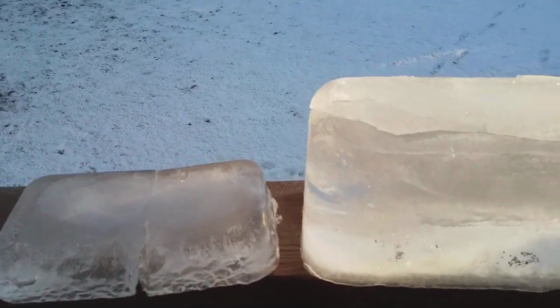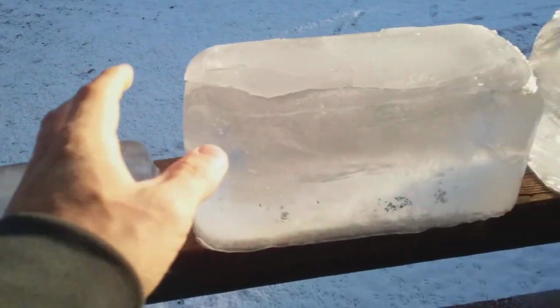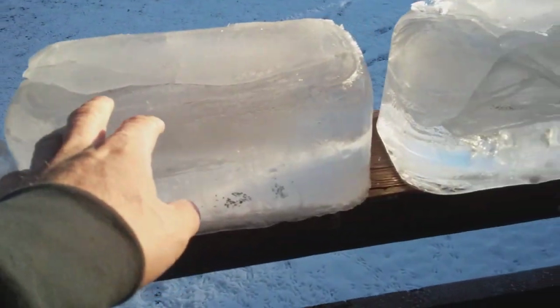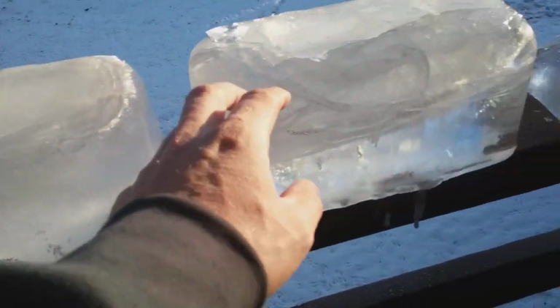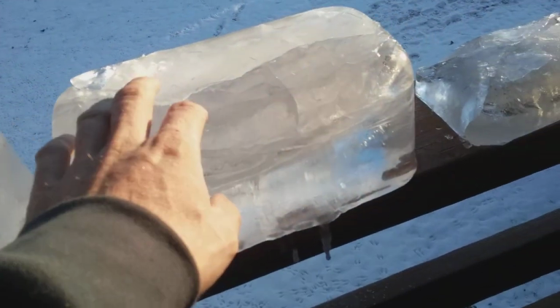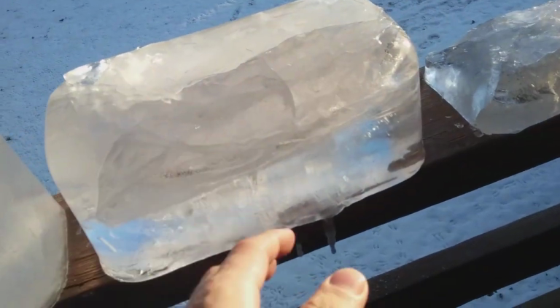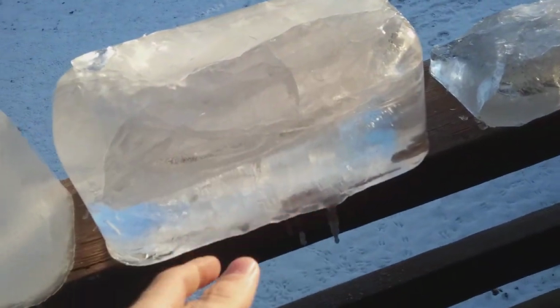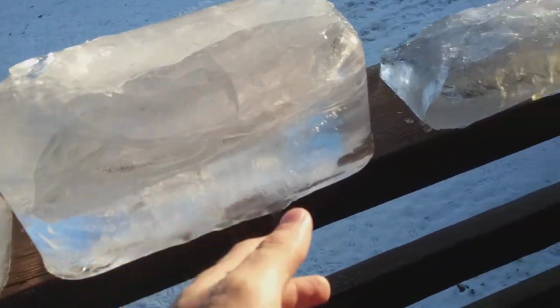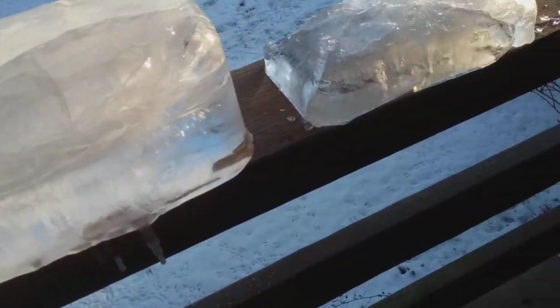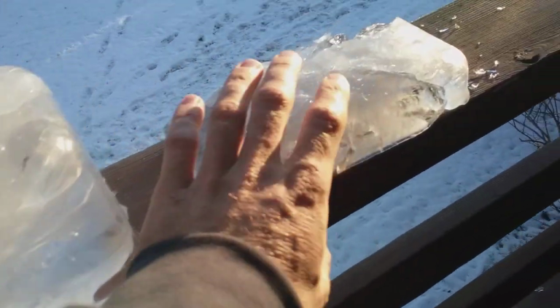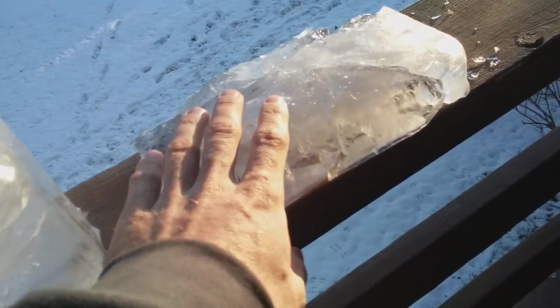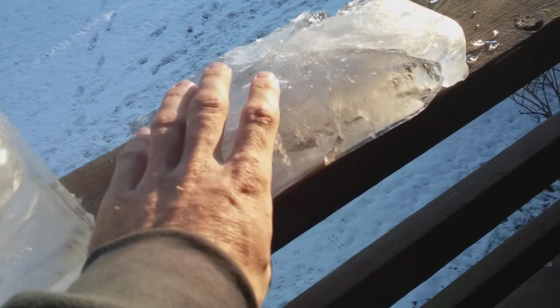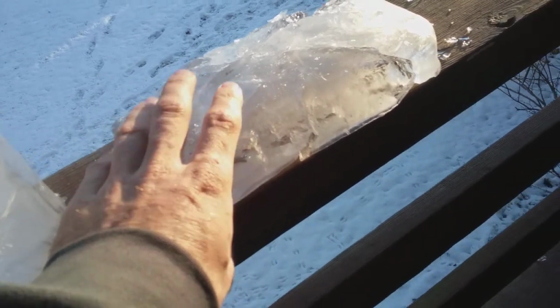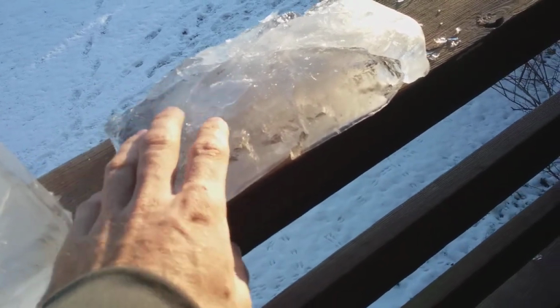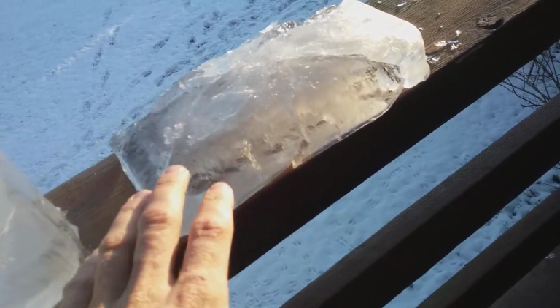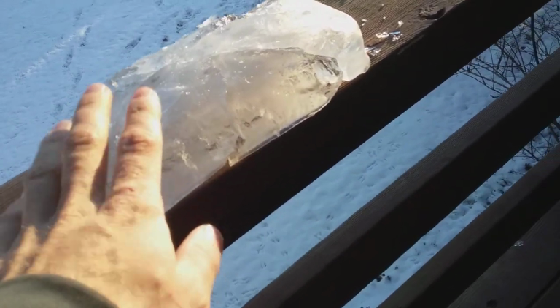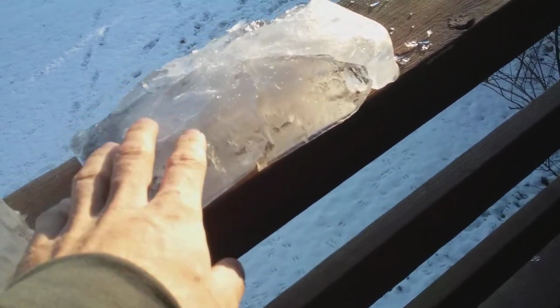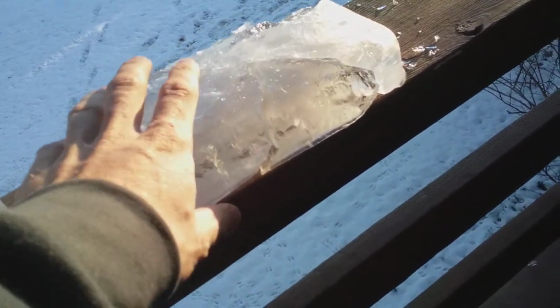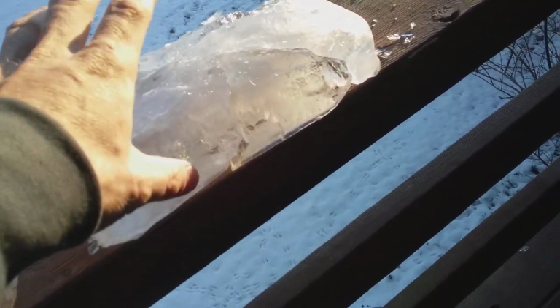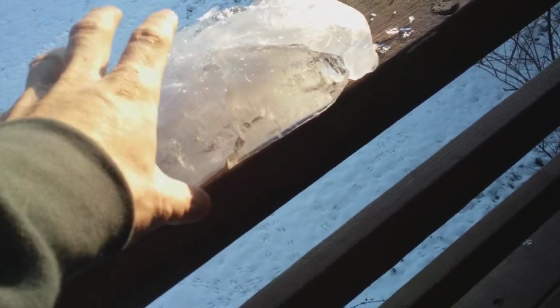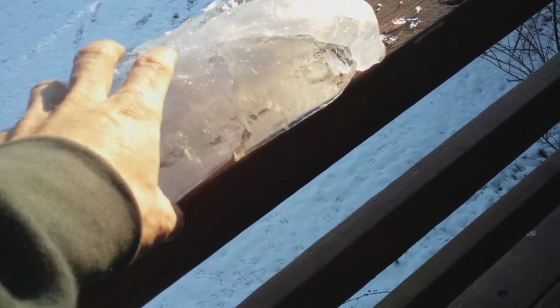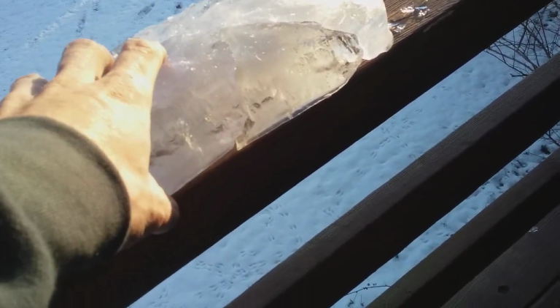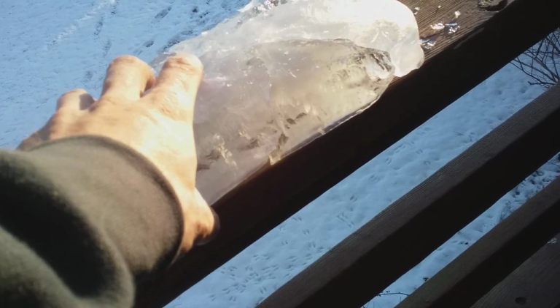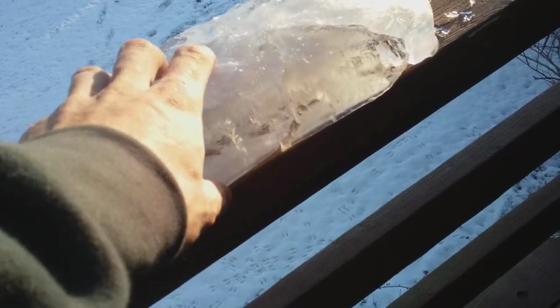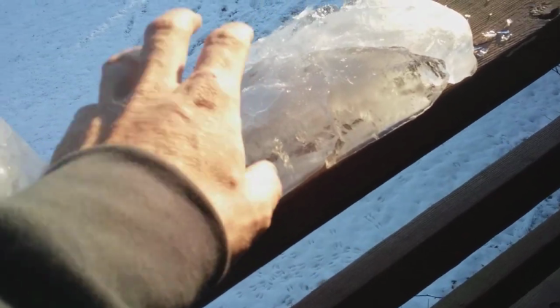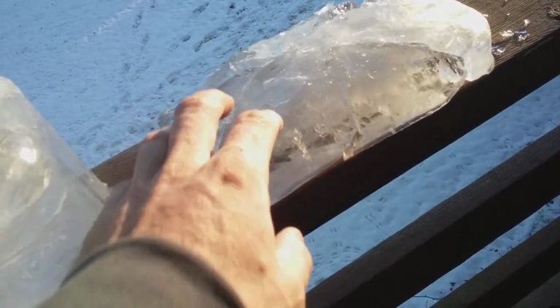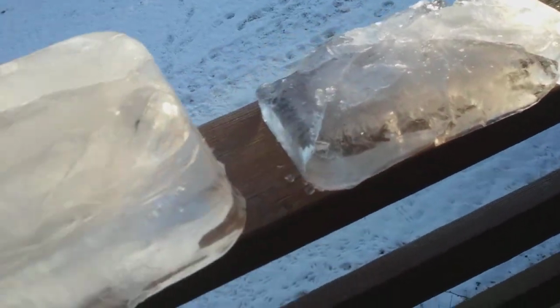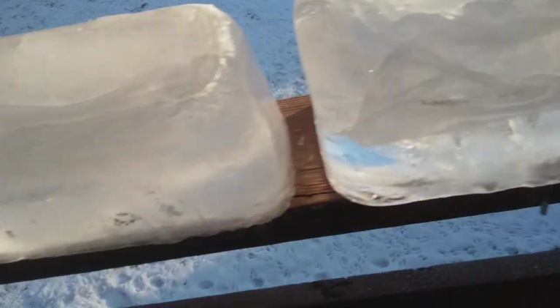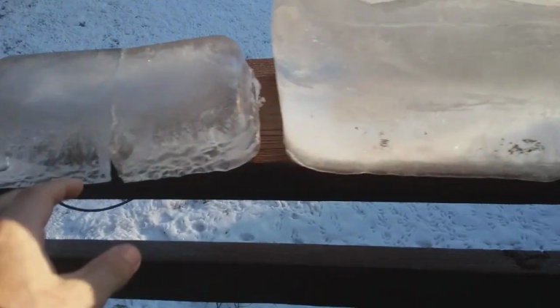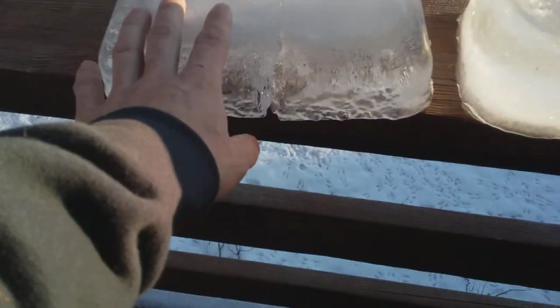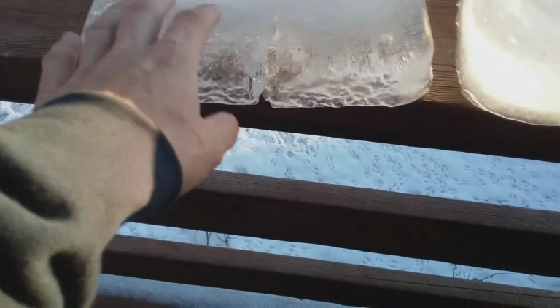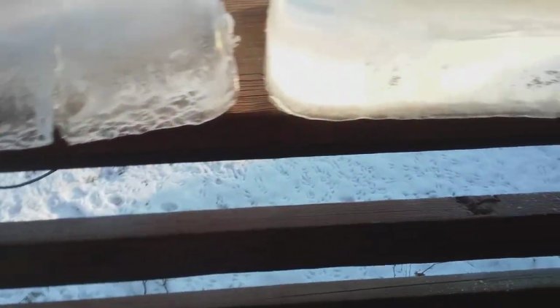Here are a couple of small examples from those stainless steel steam table pans. These small short ones — the two-and-a-half-inch ones — they freeze rather rapidly, heave hard, and pretty much break right in the pan. They don't come out of the pan very well.